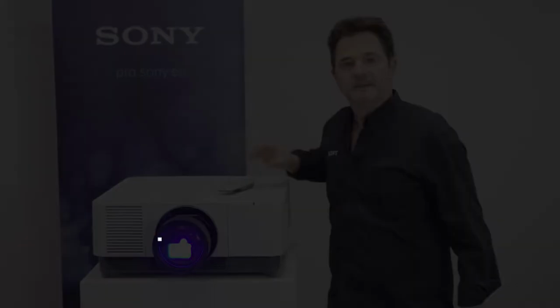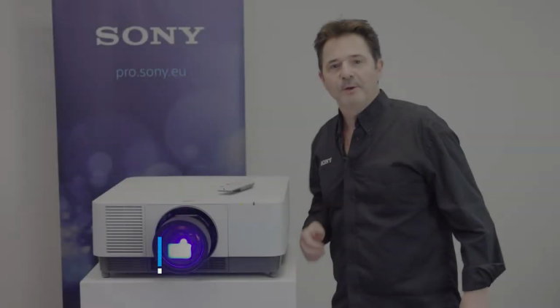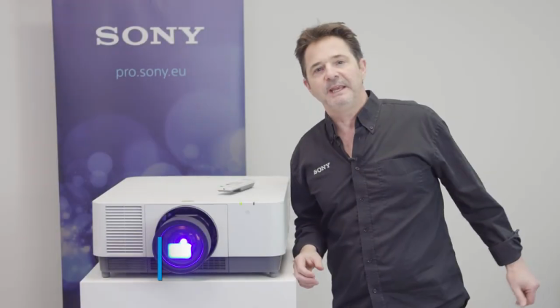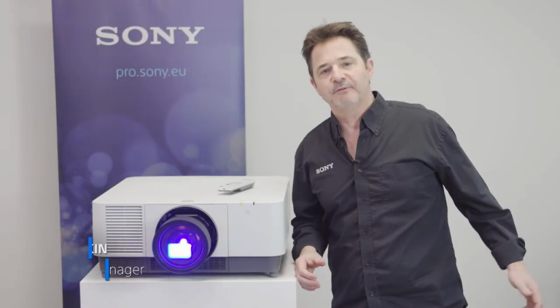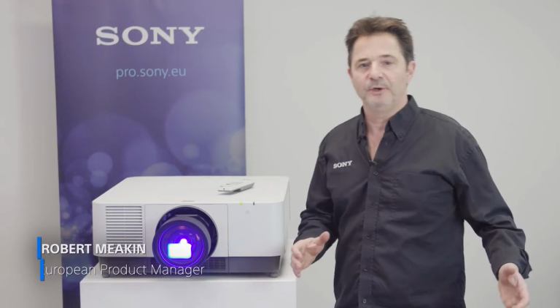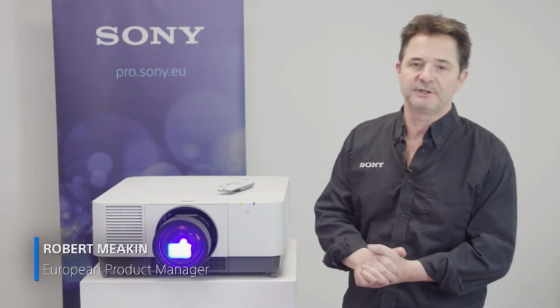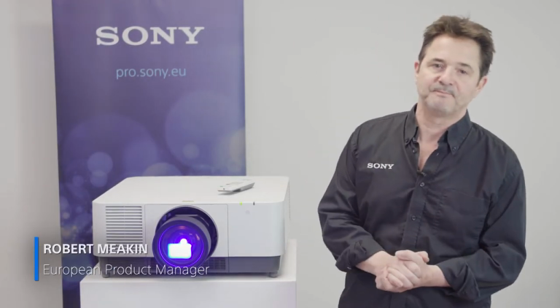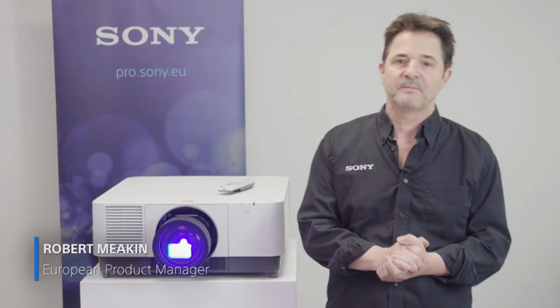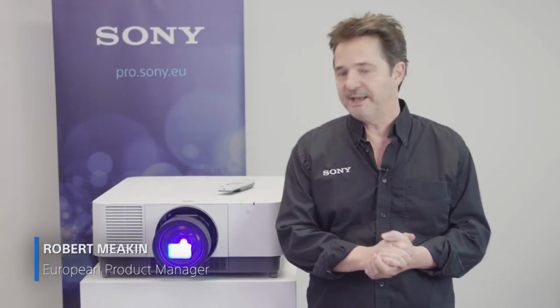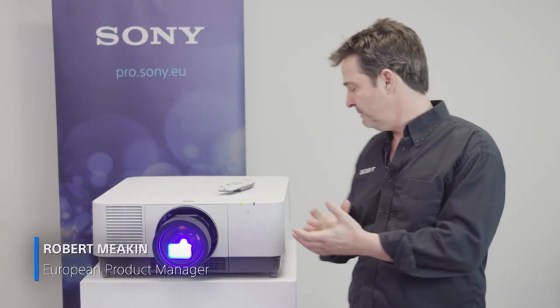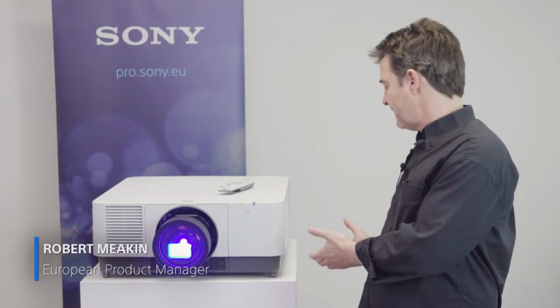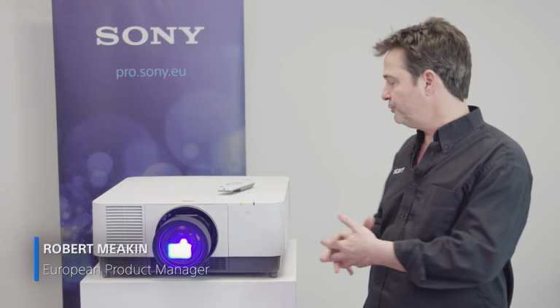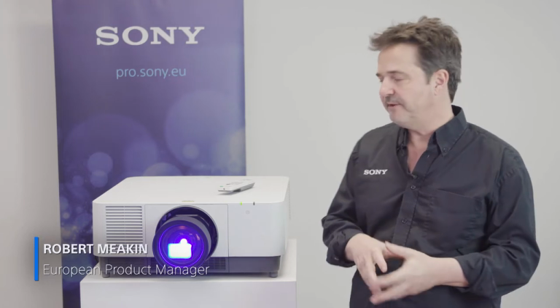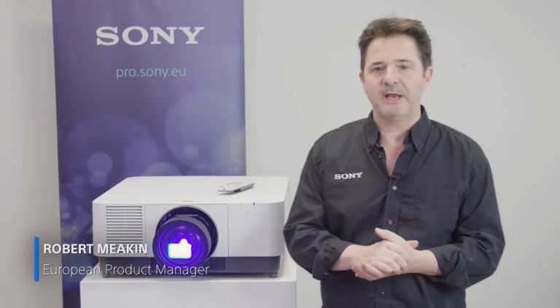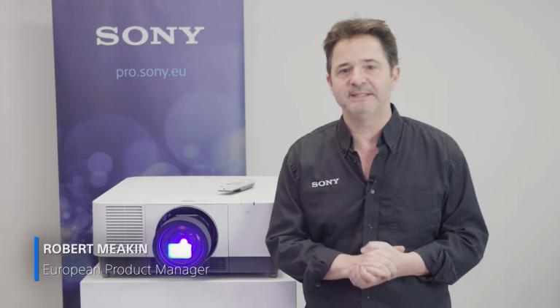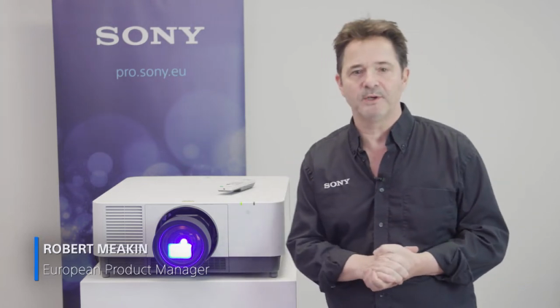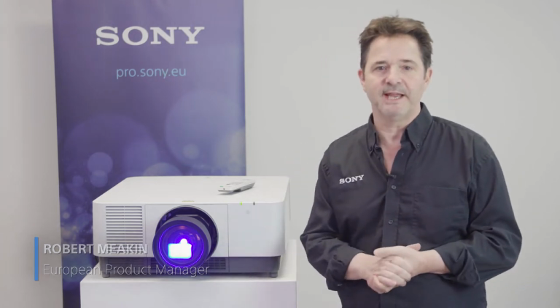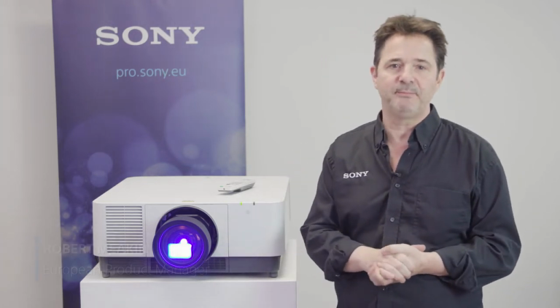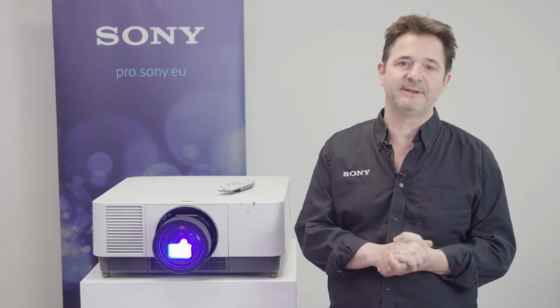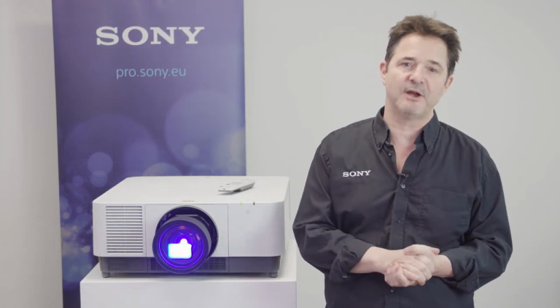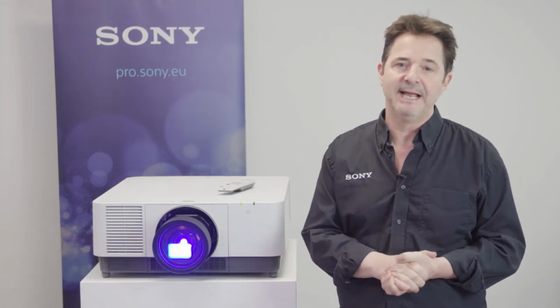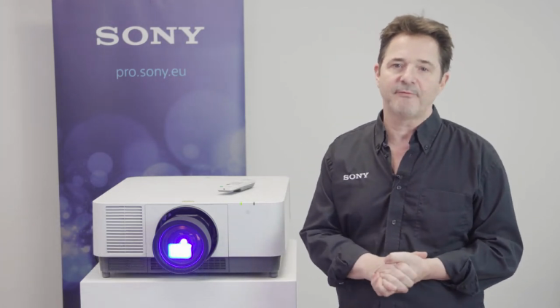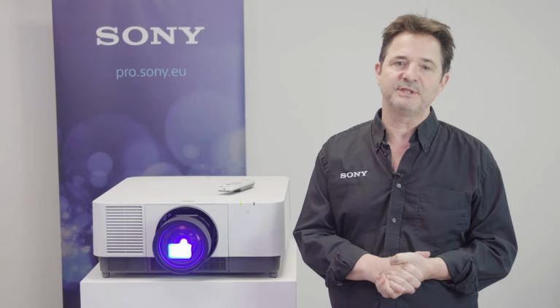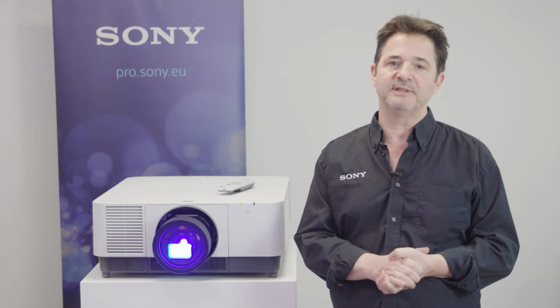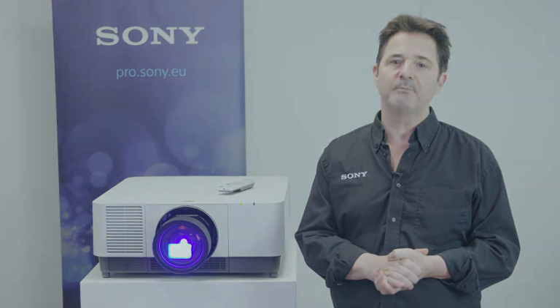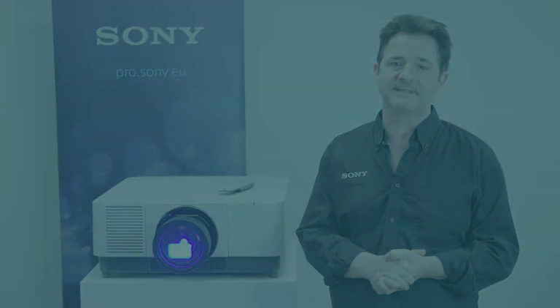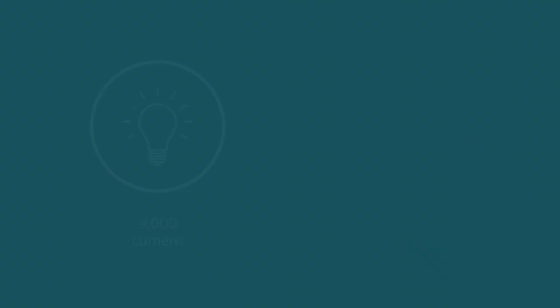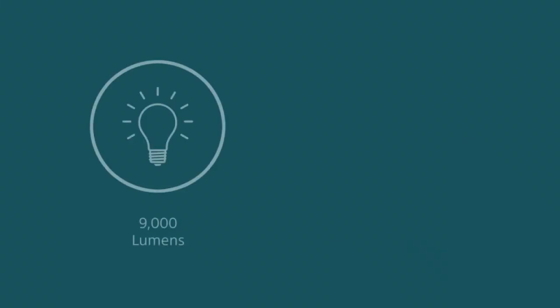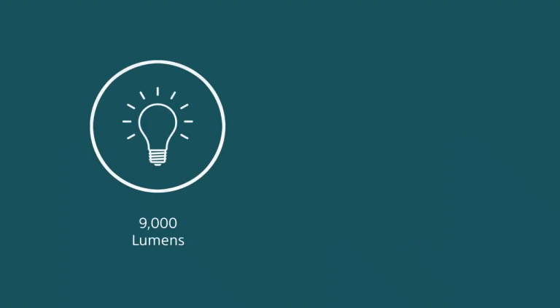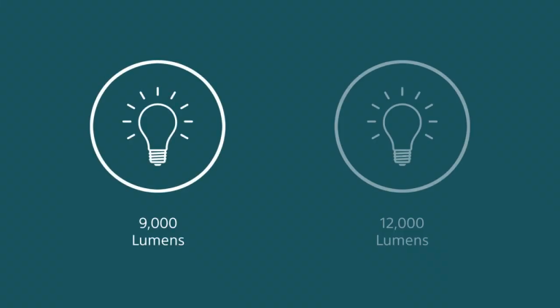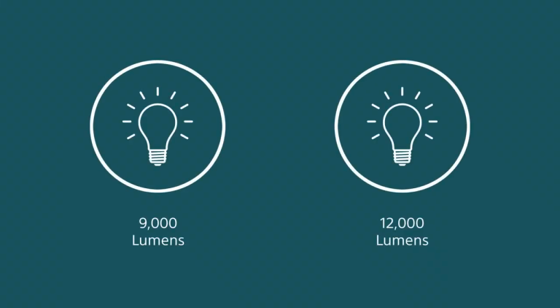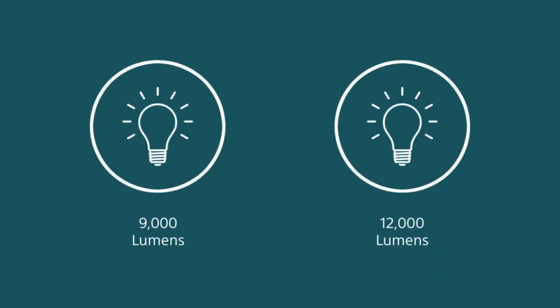Hi, Rob Meakin here from Sony Professional. And here I have the new Sony VPL-FHZ120 and the VPL-FHZ90, our first projectors in the high brightness category of 9,000 lumens and 12,000 lumens.